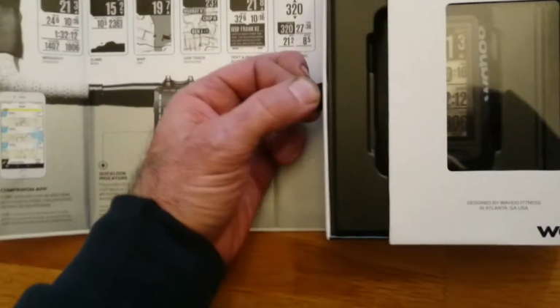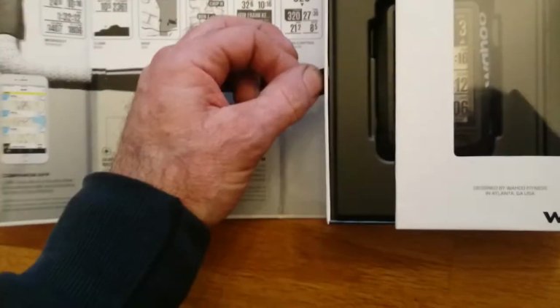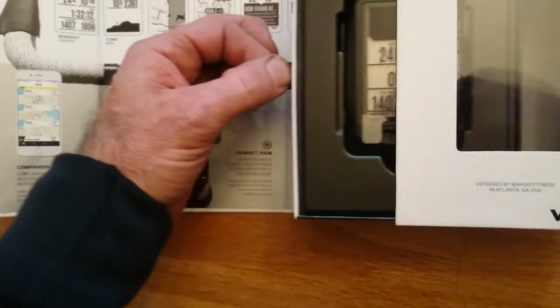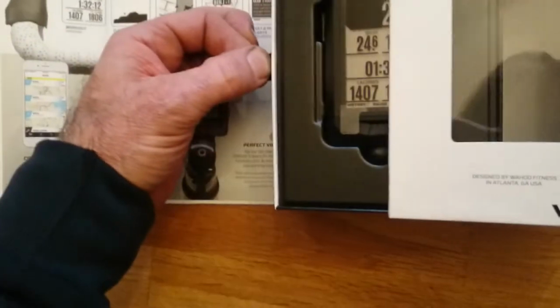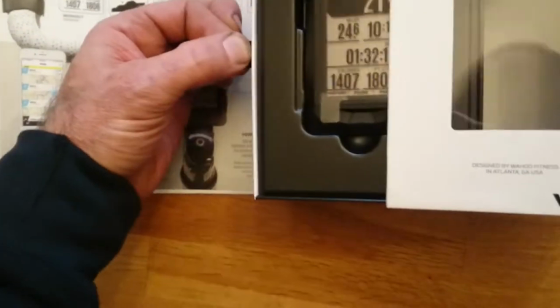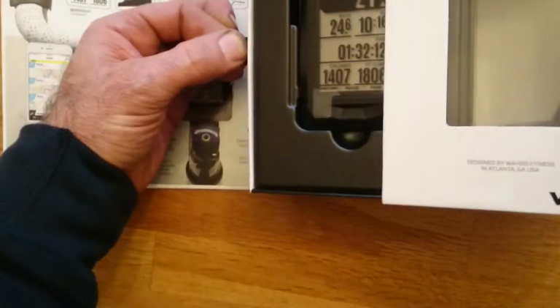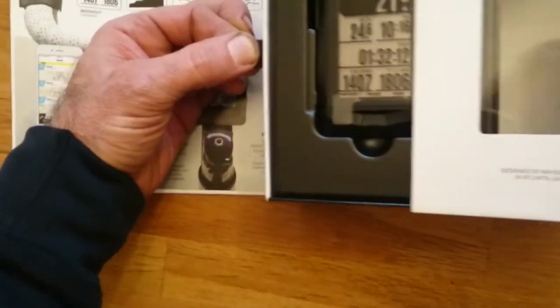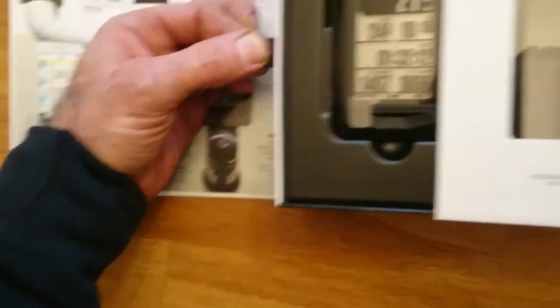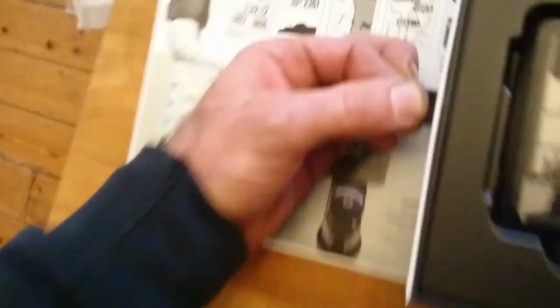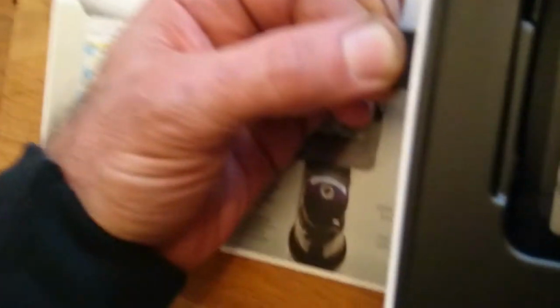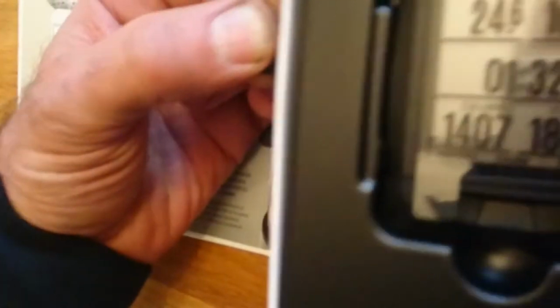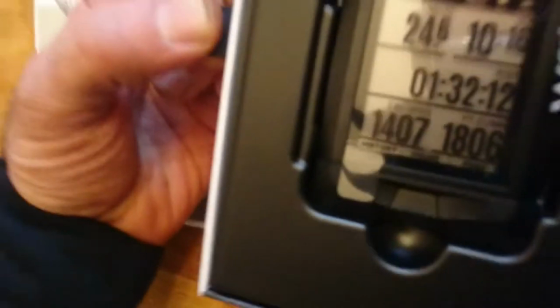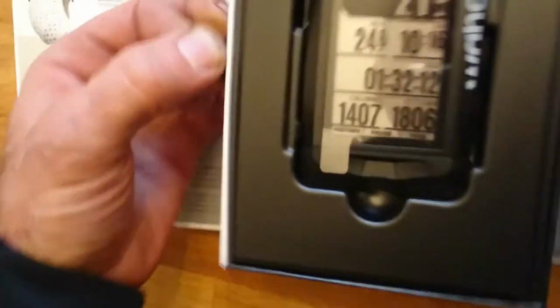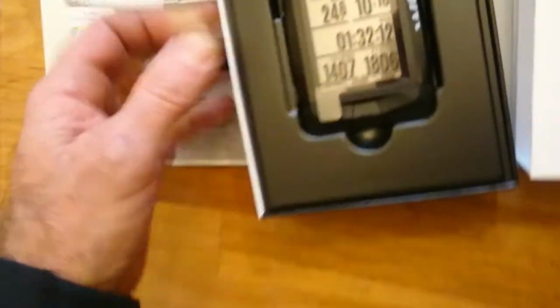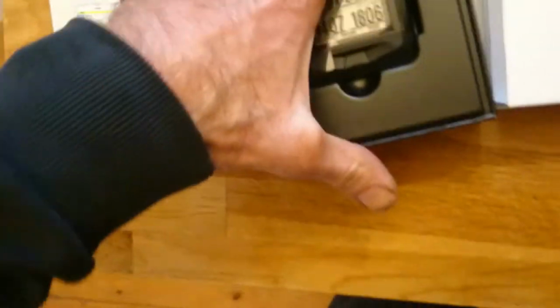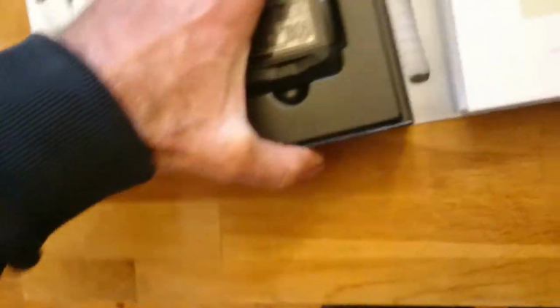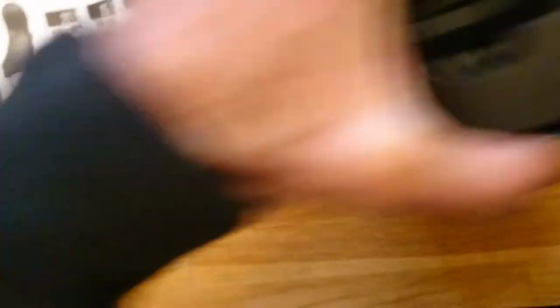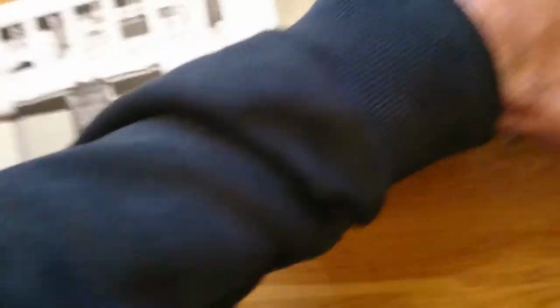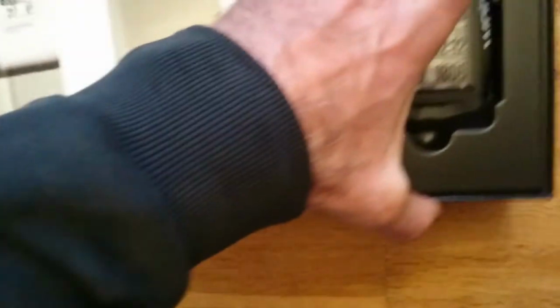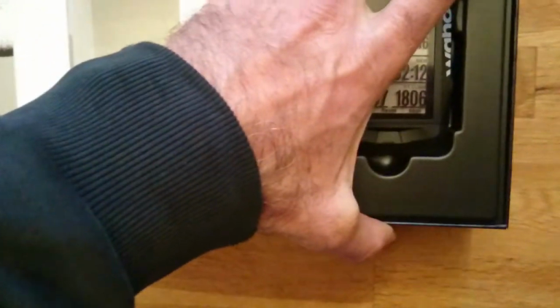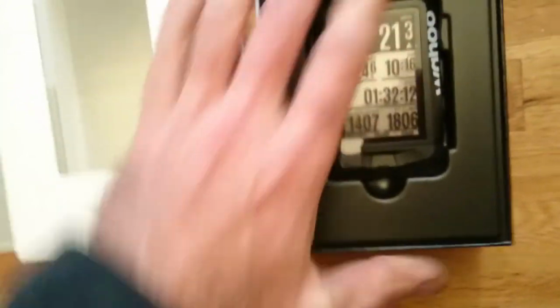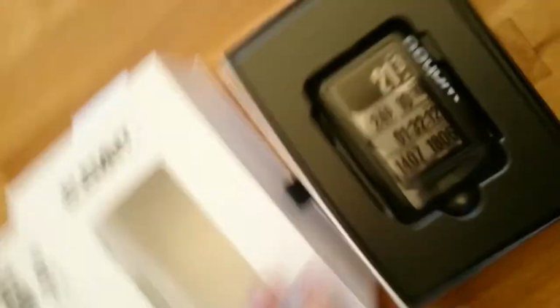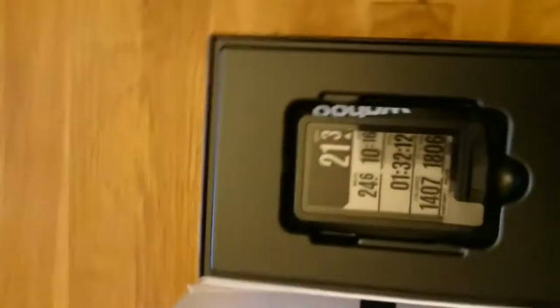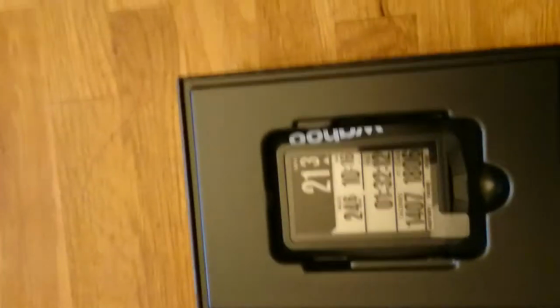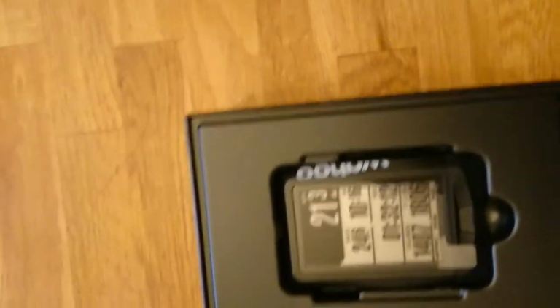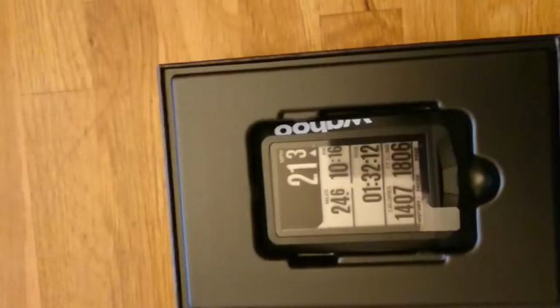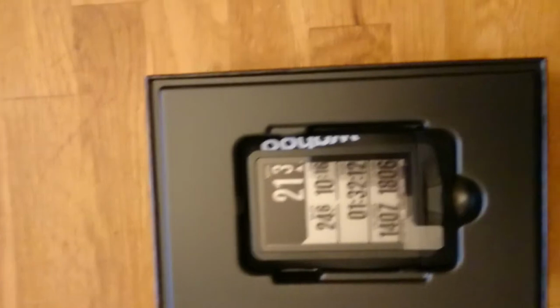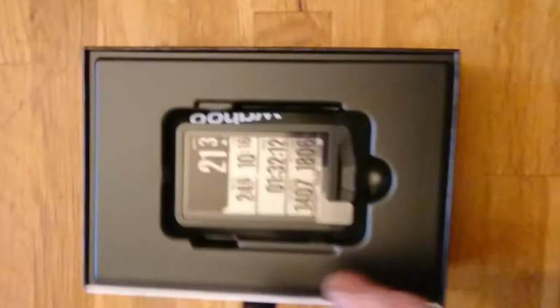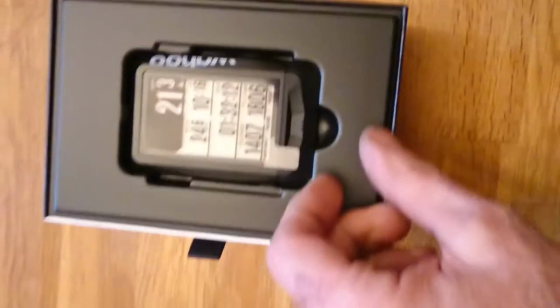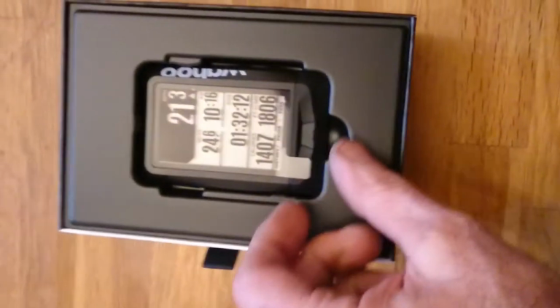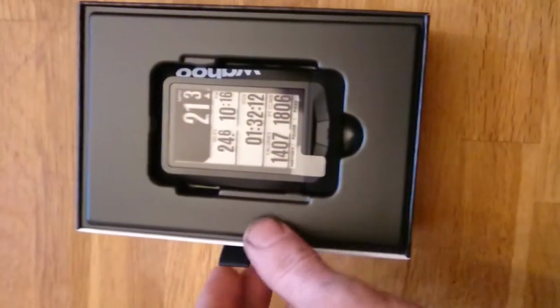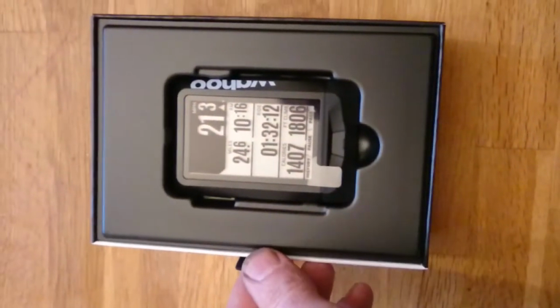Slide the box open, and there we have the Element itself.